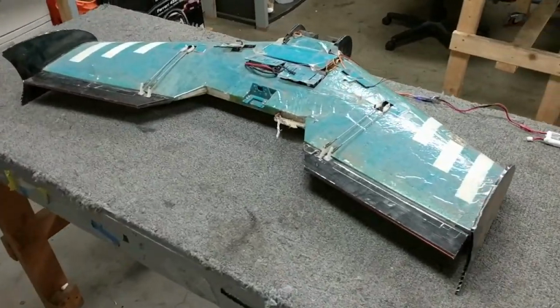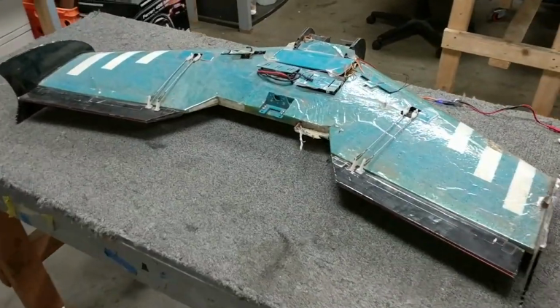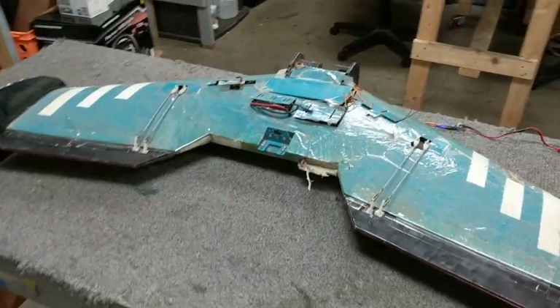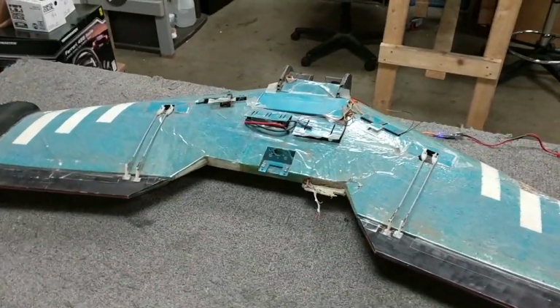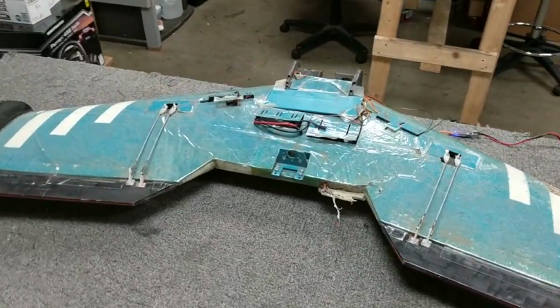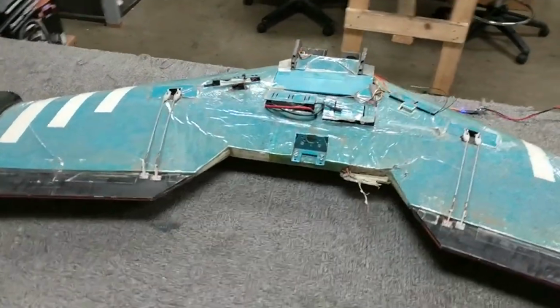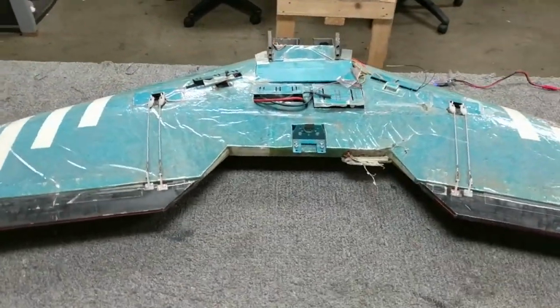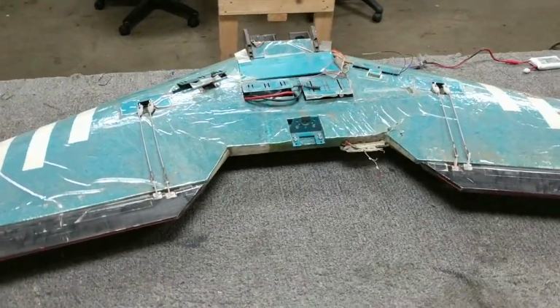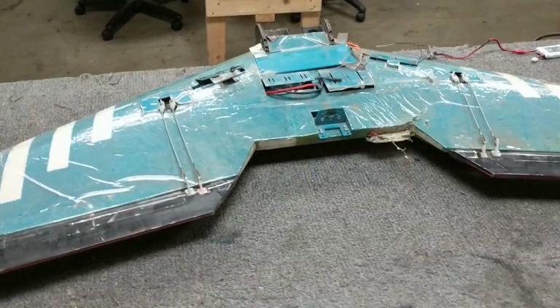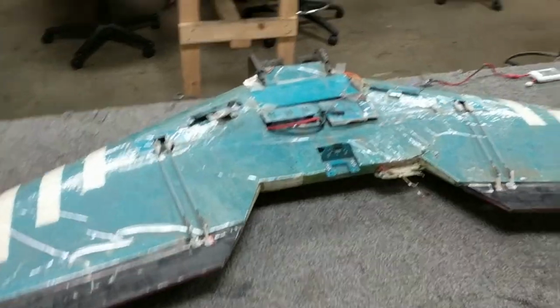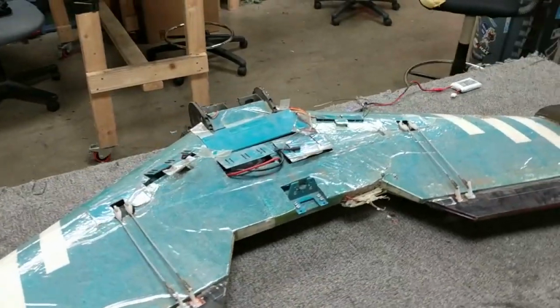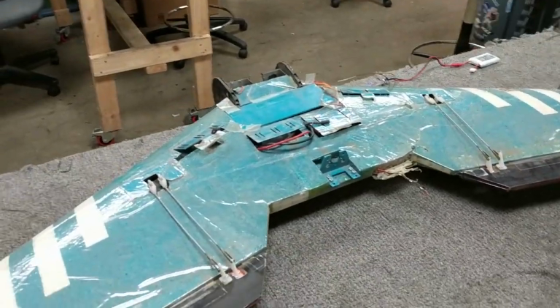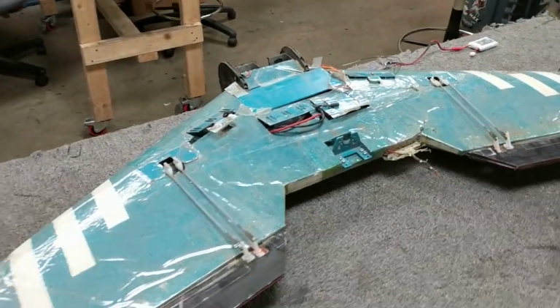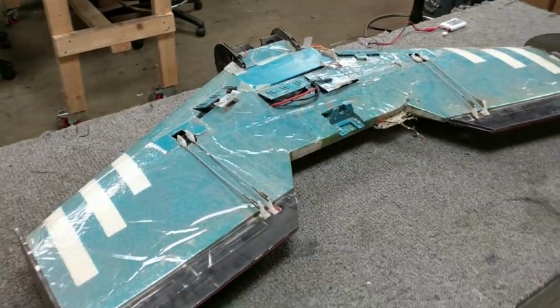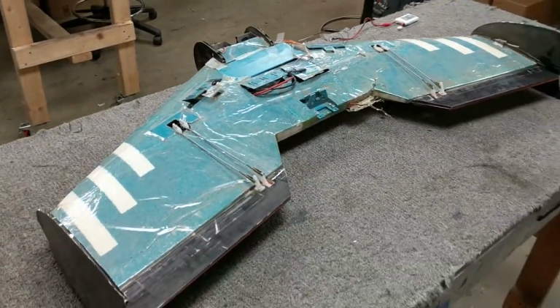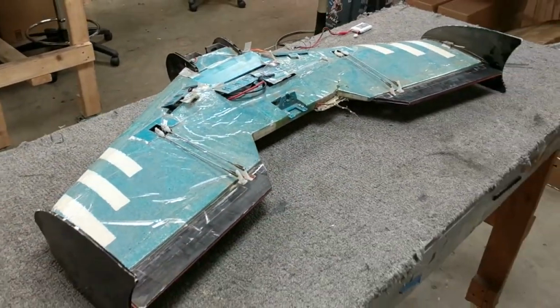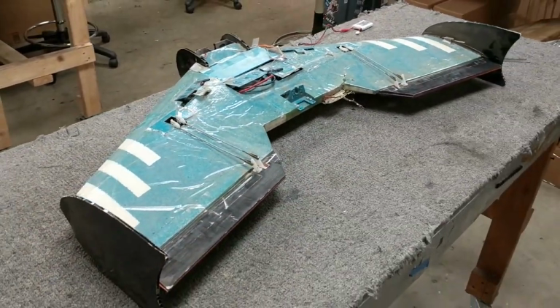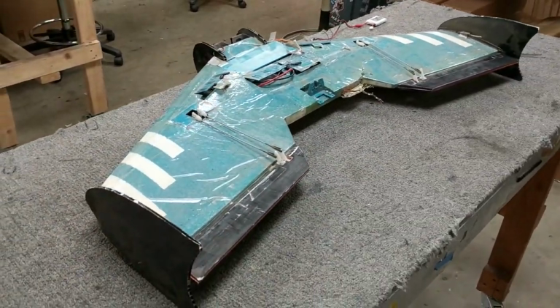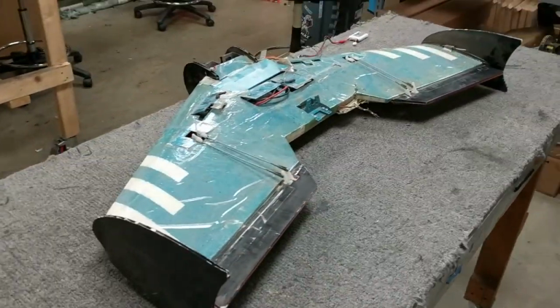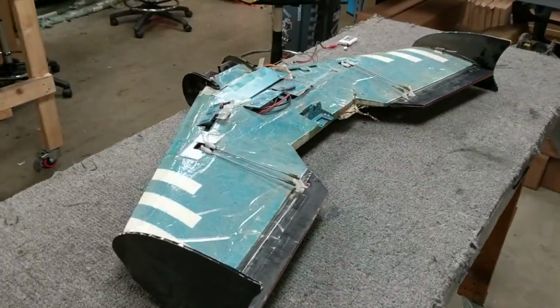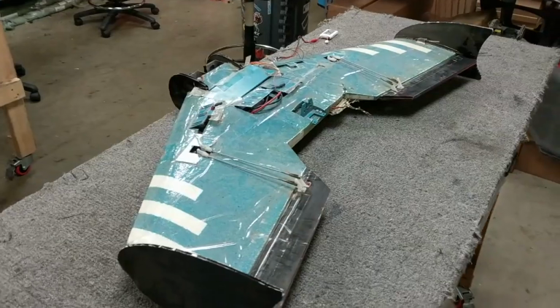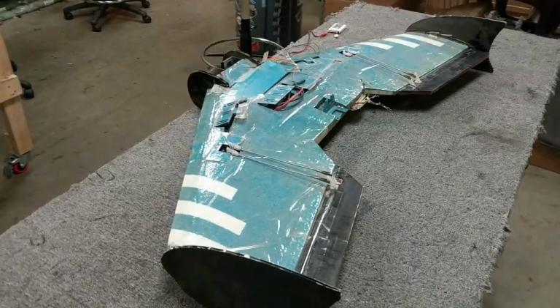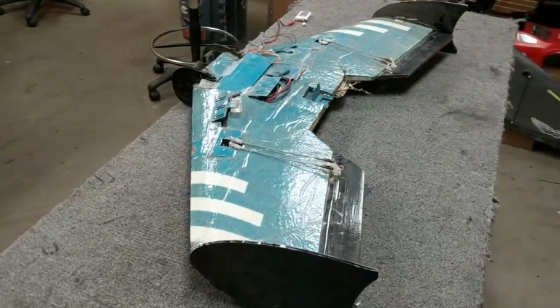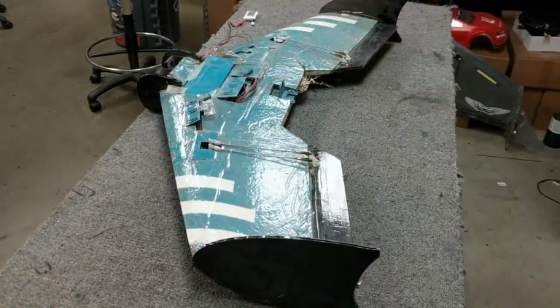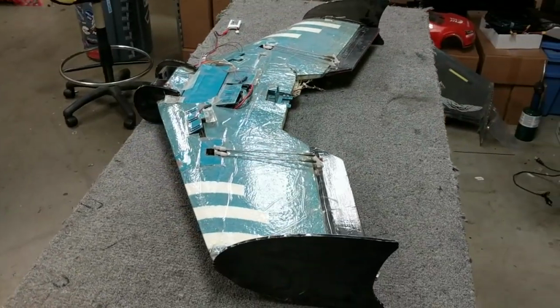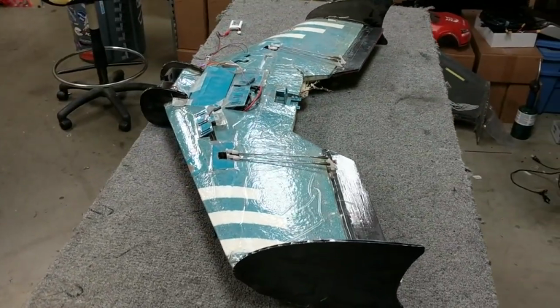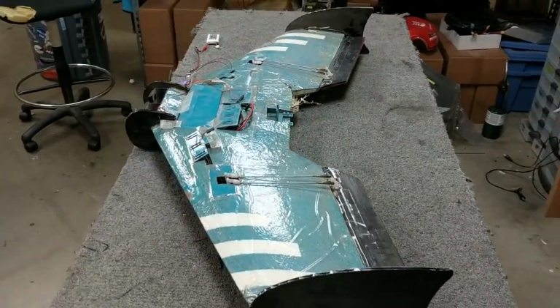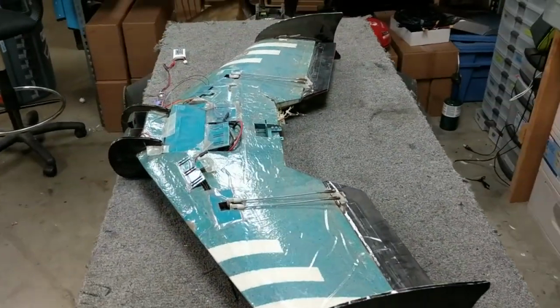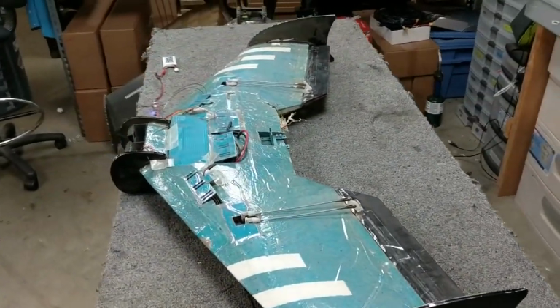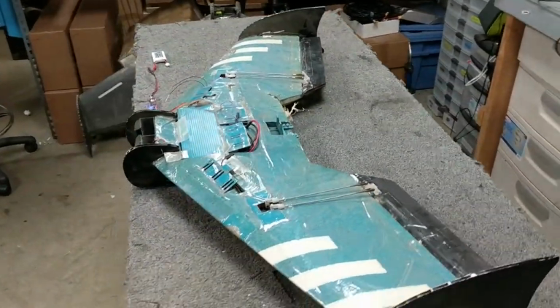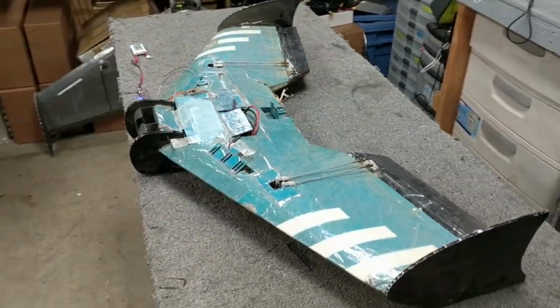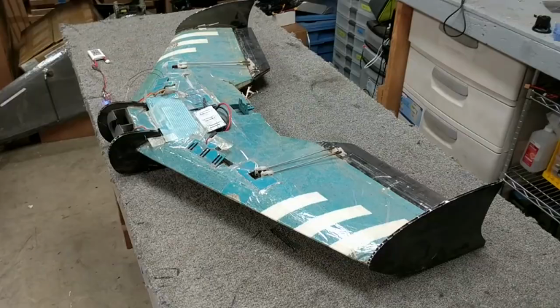So this guy has not flown in a while. I was going to do a video about this, but it was totaled before I got the chance to do that, and now I'm actually harvesting all the parts out of it, so I figured I'd make a video before doing that.